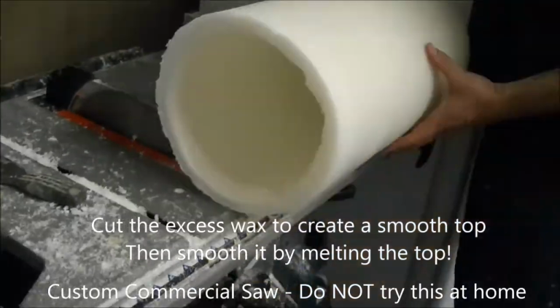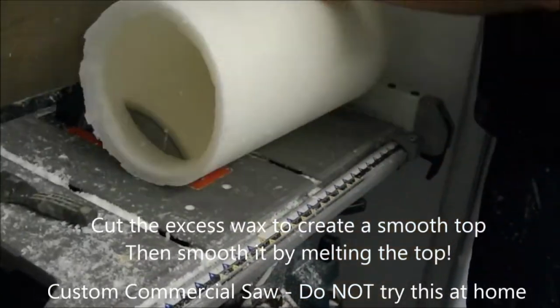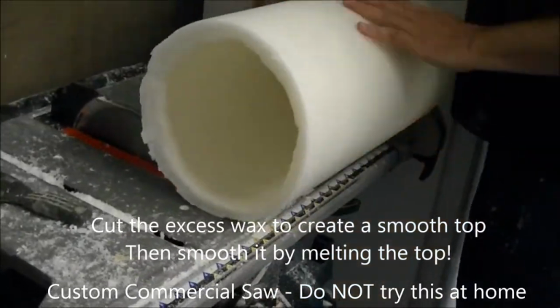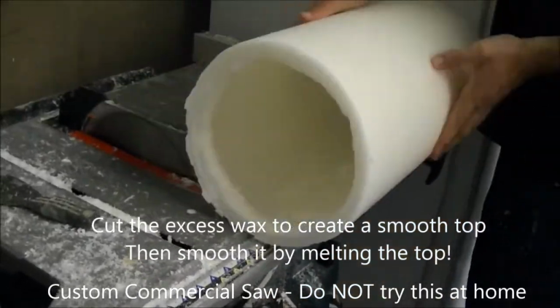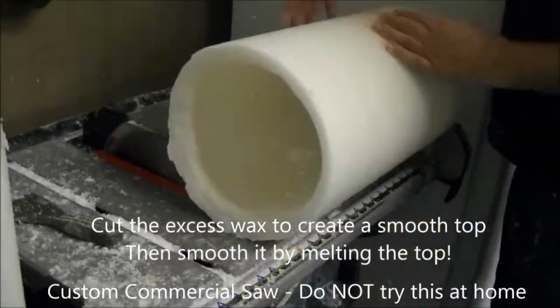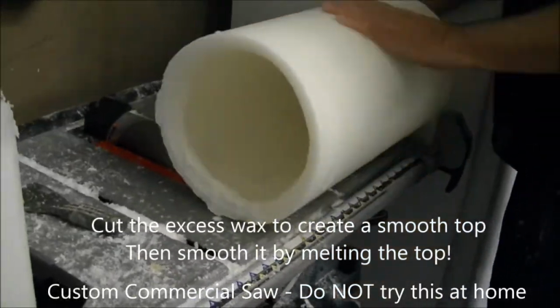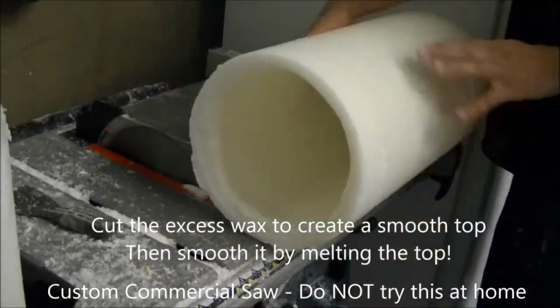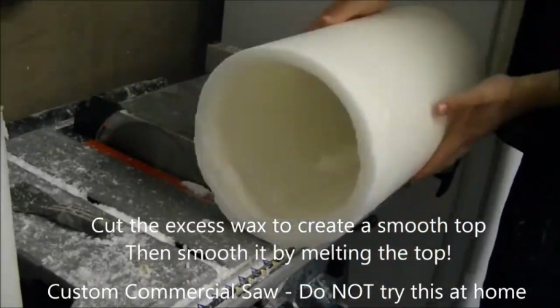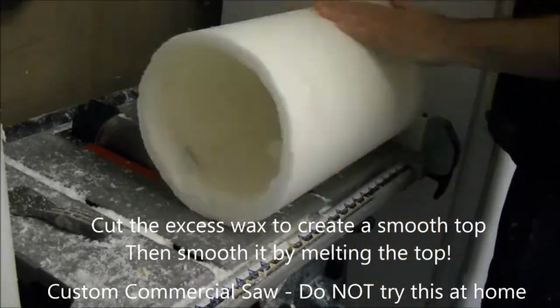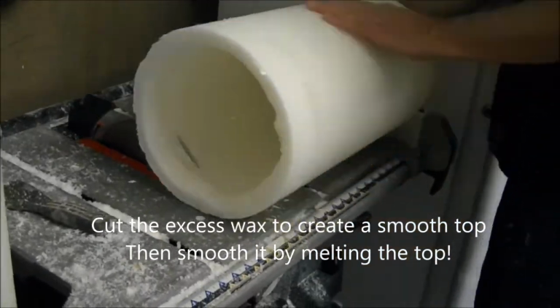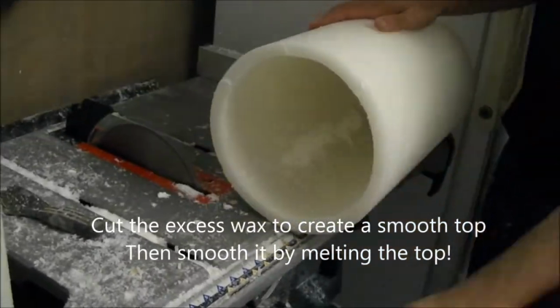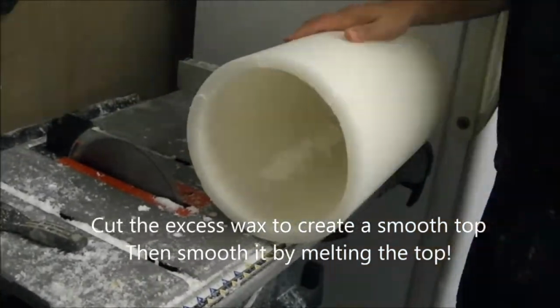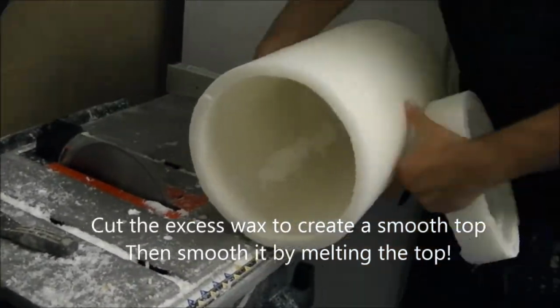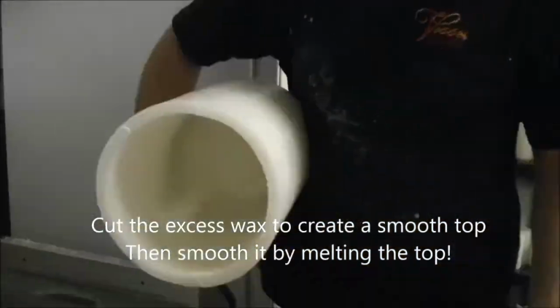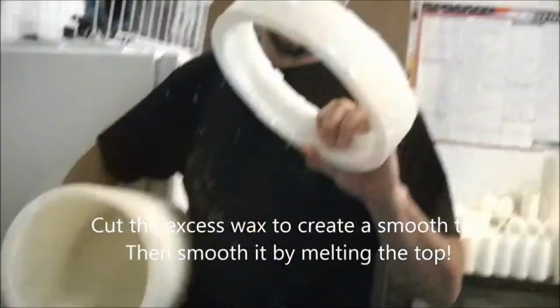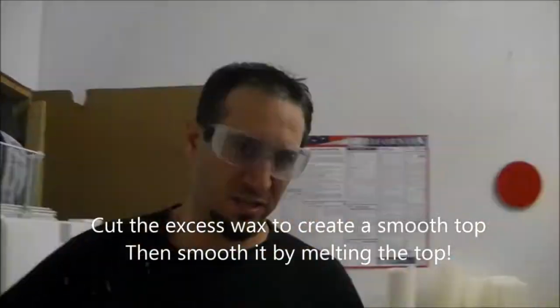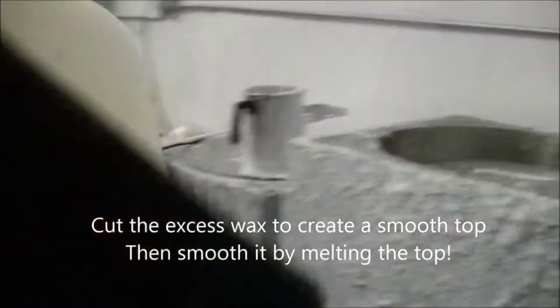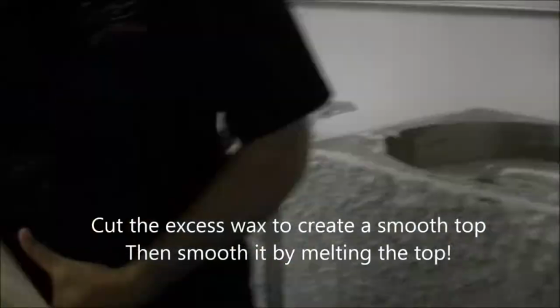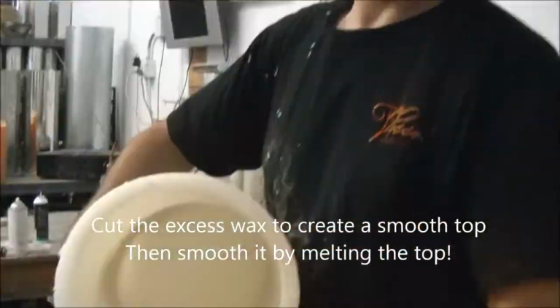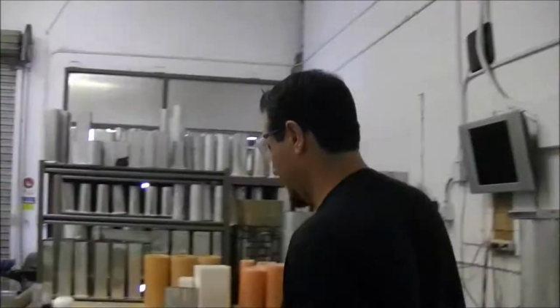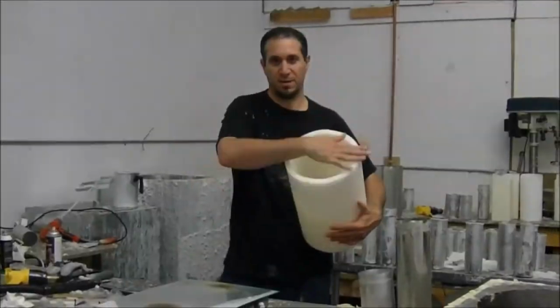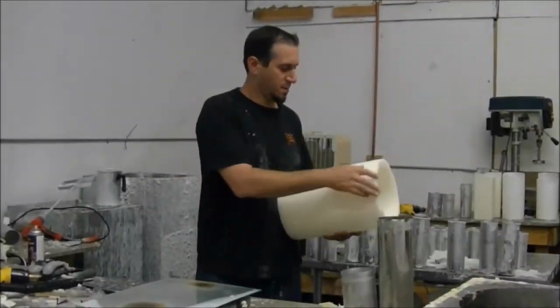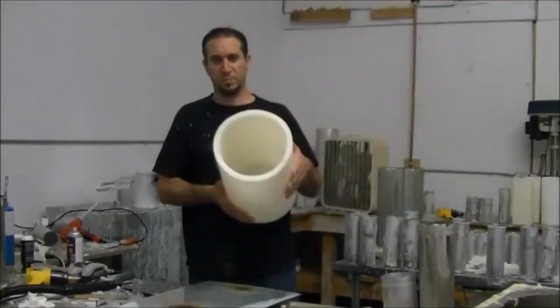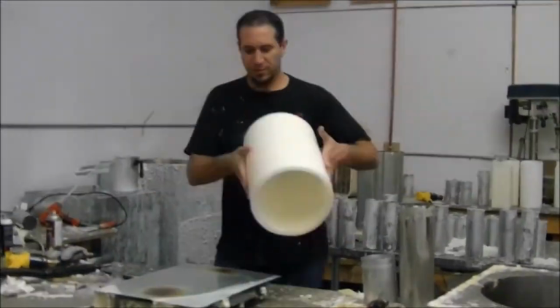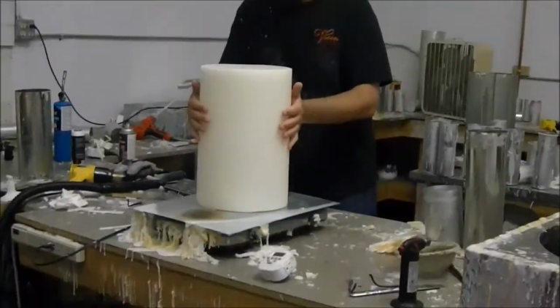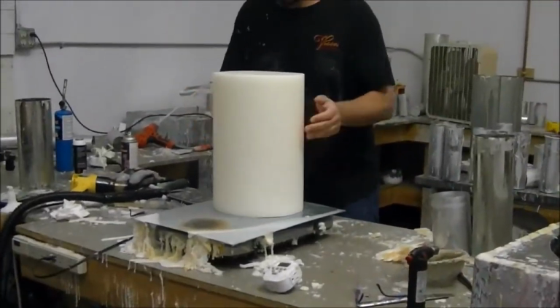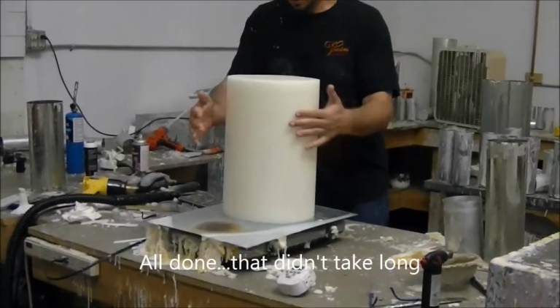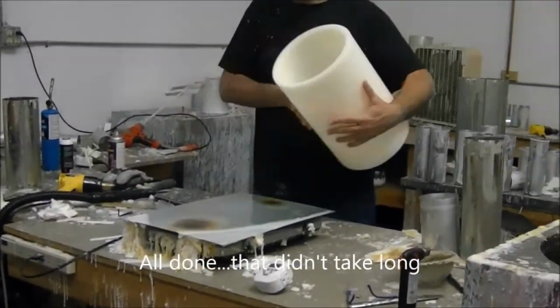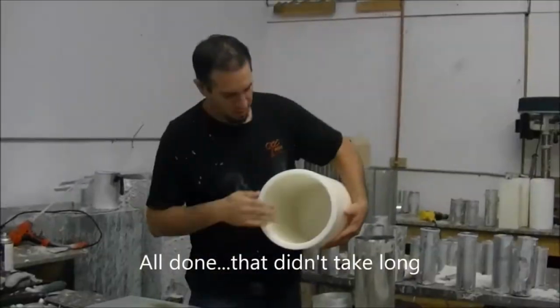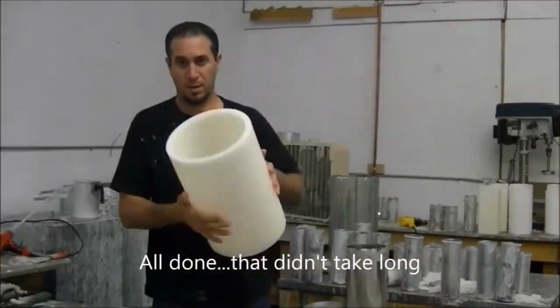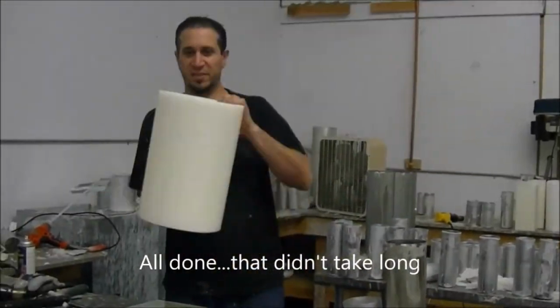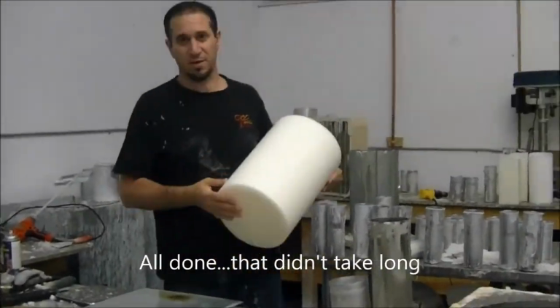Once I cut it, I'll be able to take it over to the melter and clean off the edges and give it a nice smooth finish. Once we have the smooth finish, then that's all done.